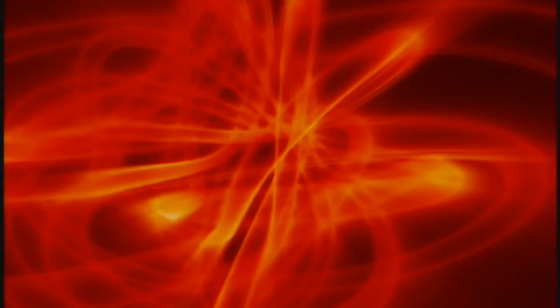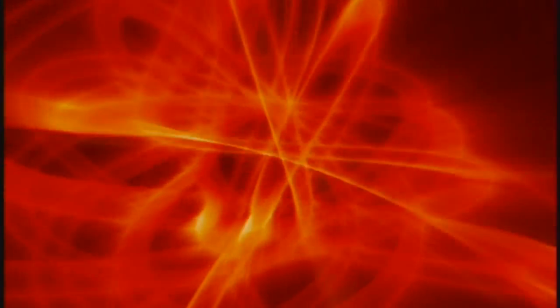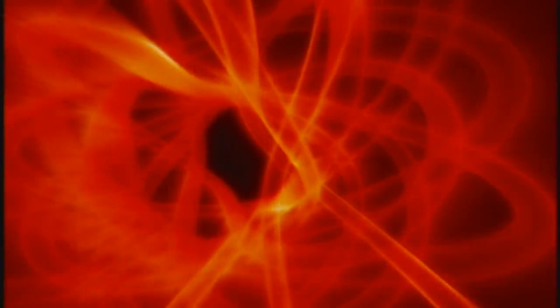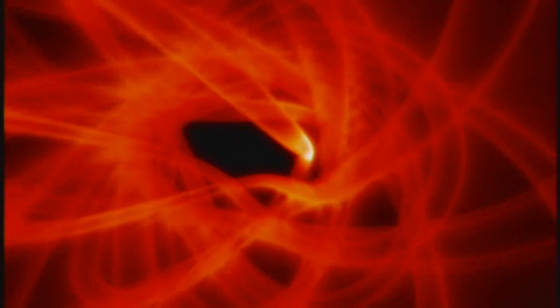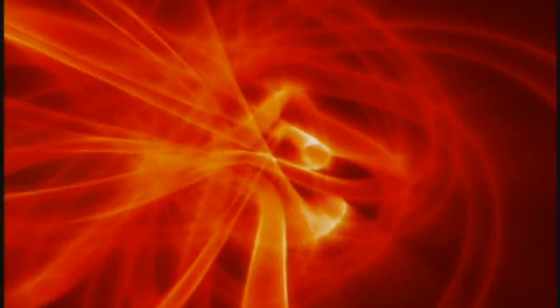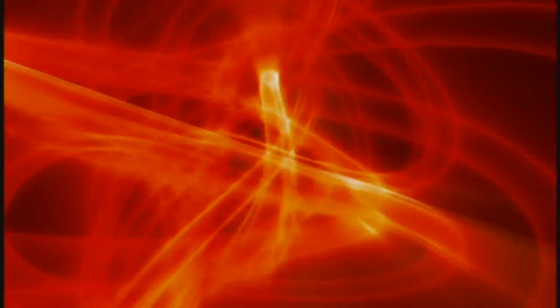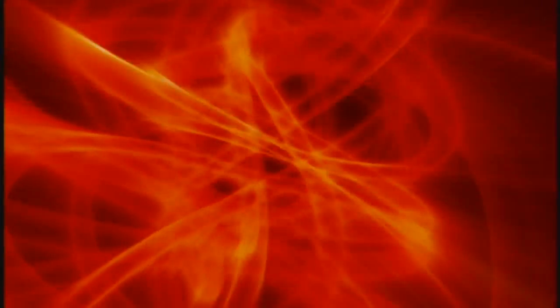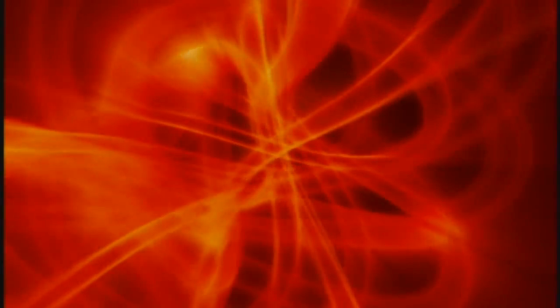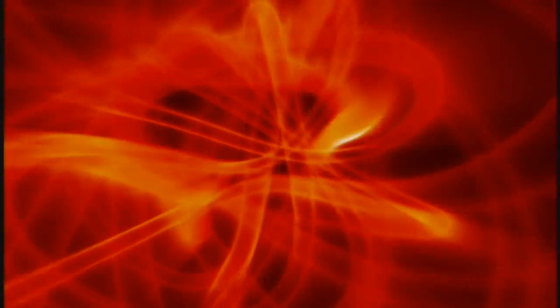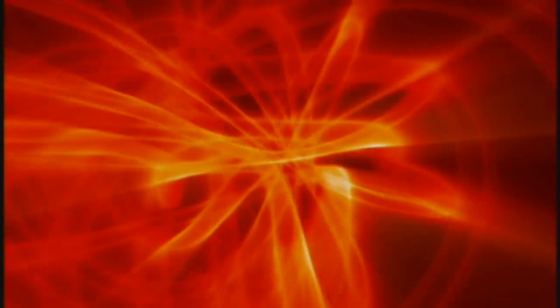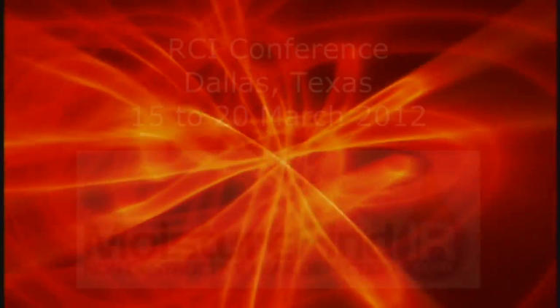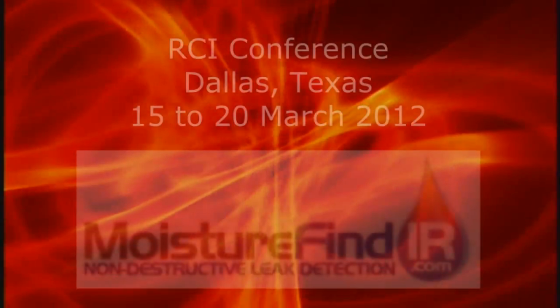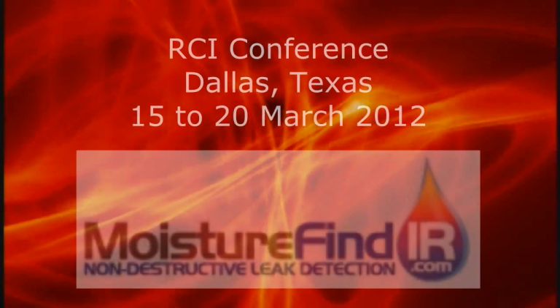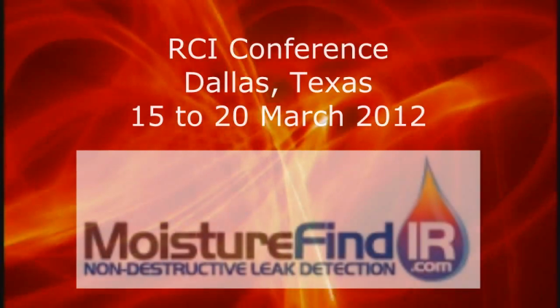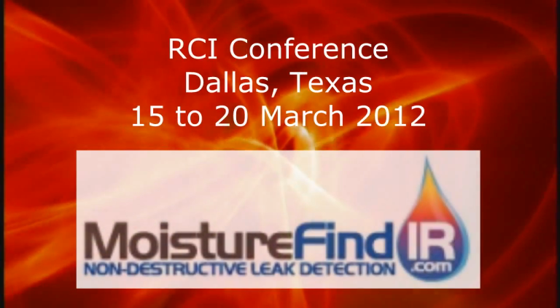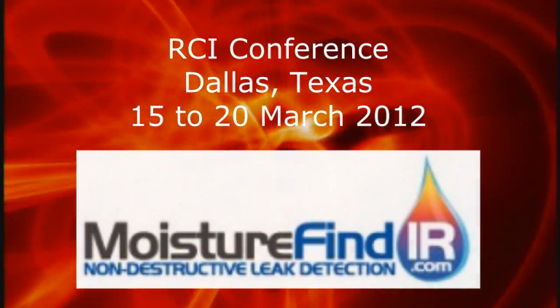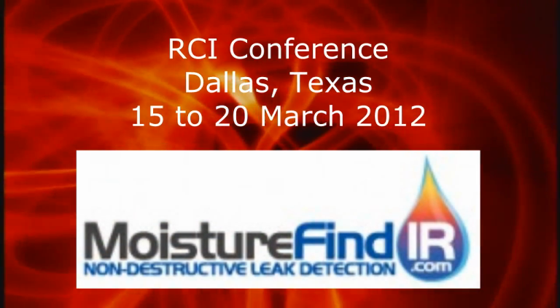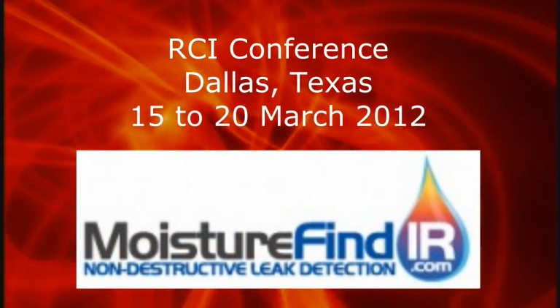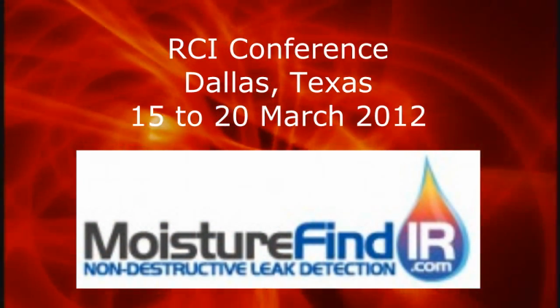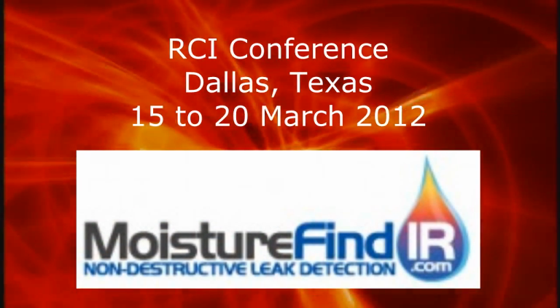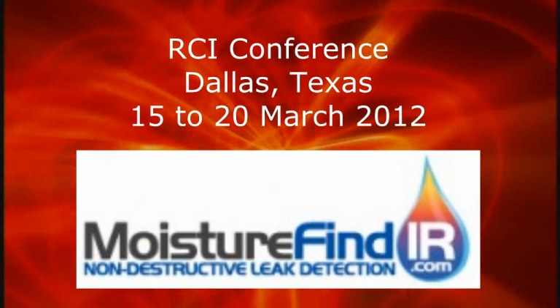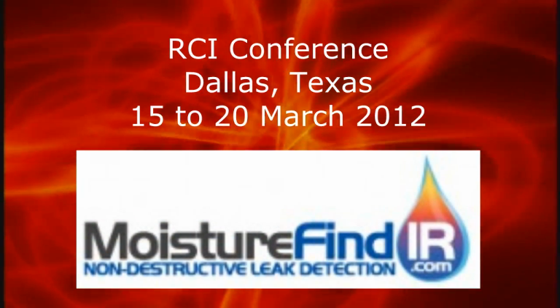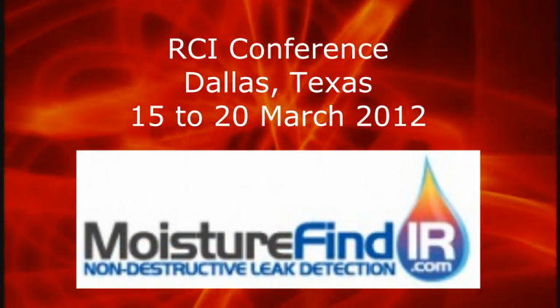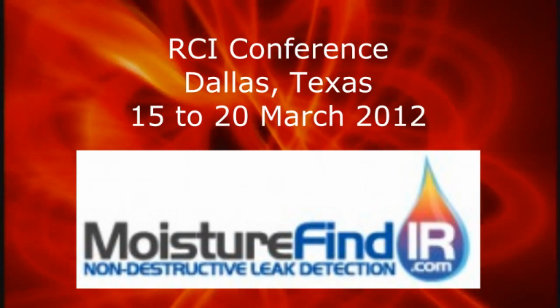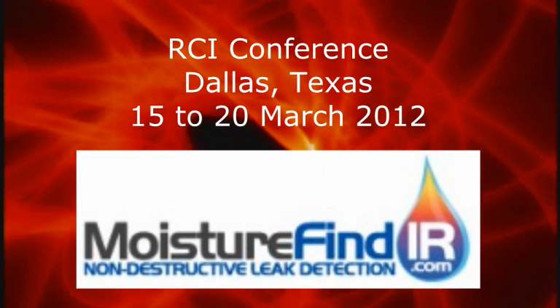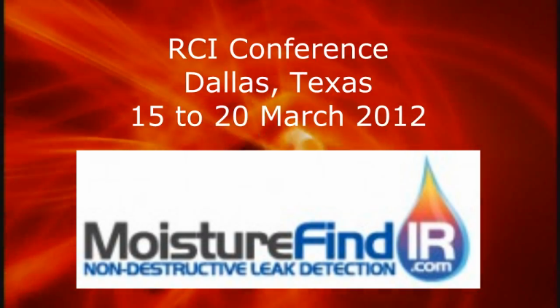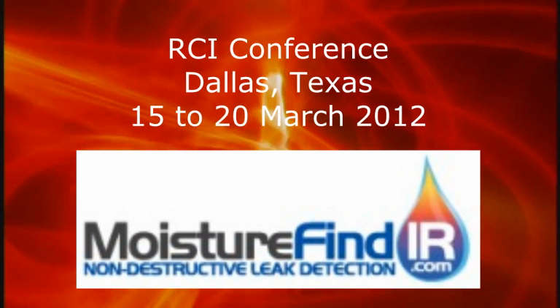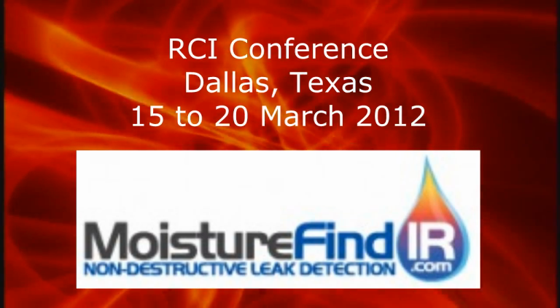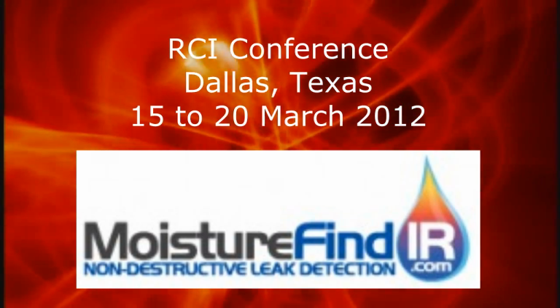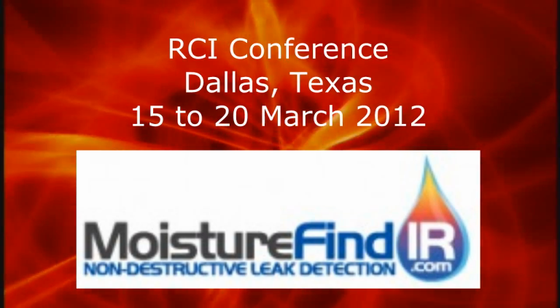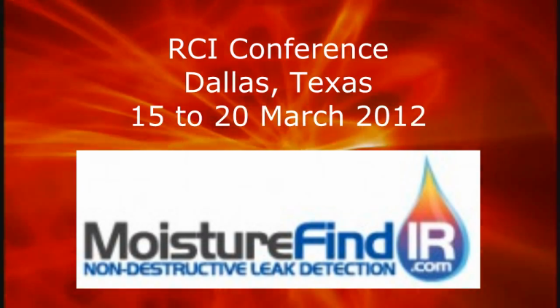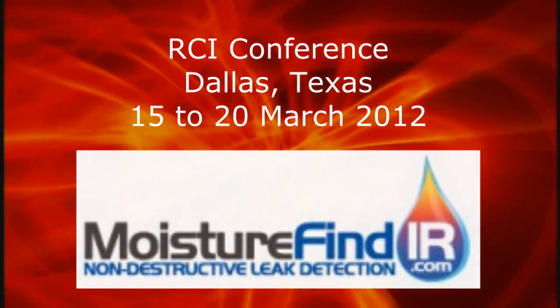Then we head out to Dallas, Texas, for our moisture training course, Moisture Find IR, which will be held in conjunction with the RCI conference. A lot of roofing consultants involved in water fenestration will be at the RCI conference.